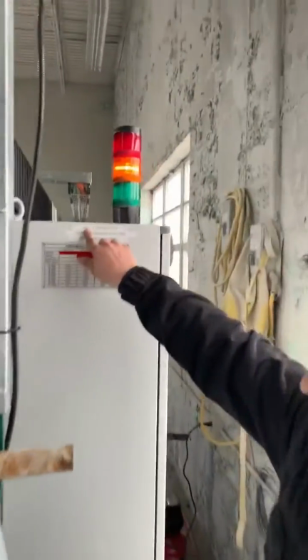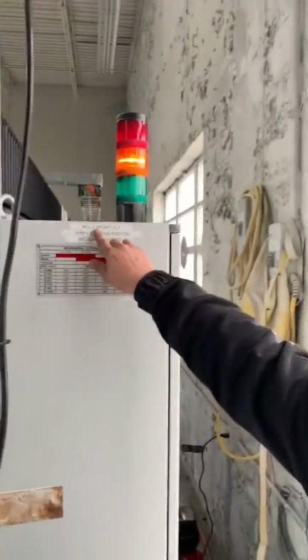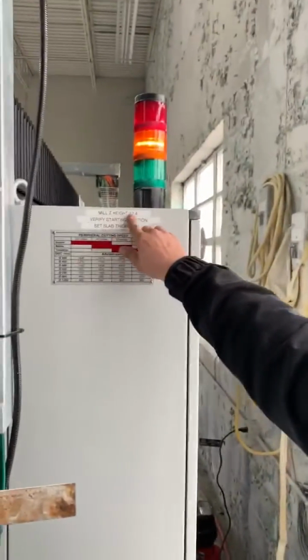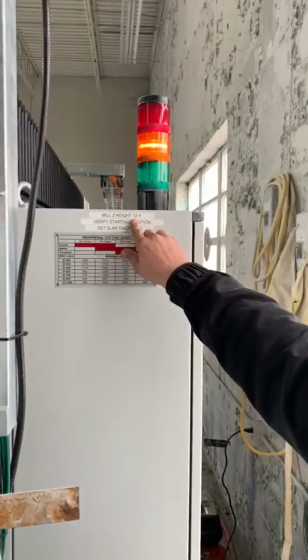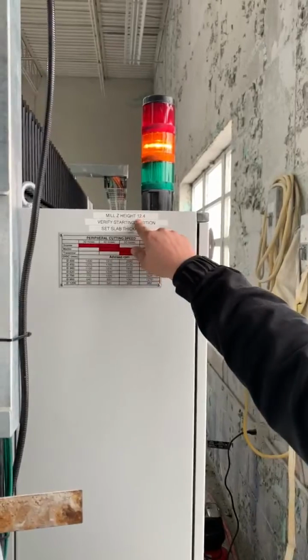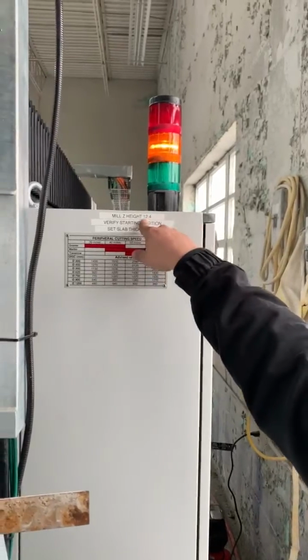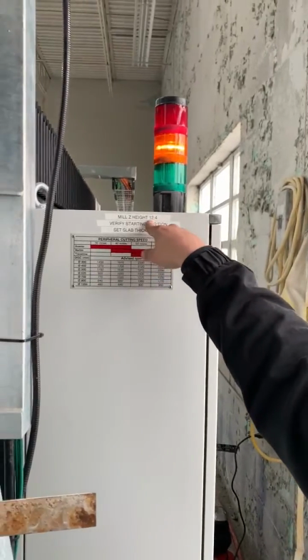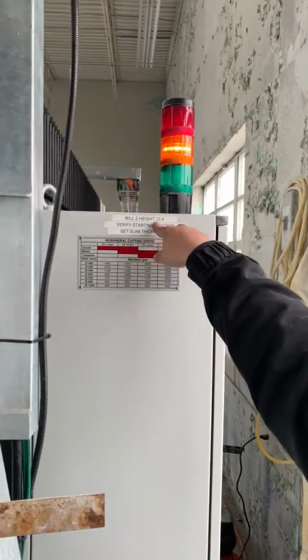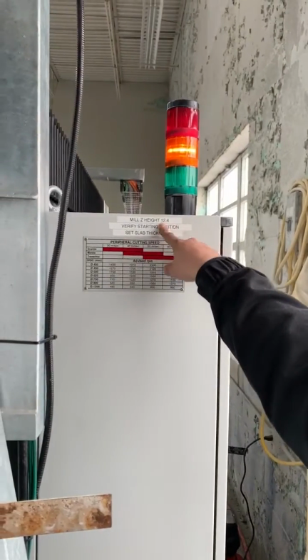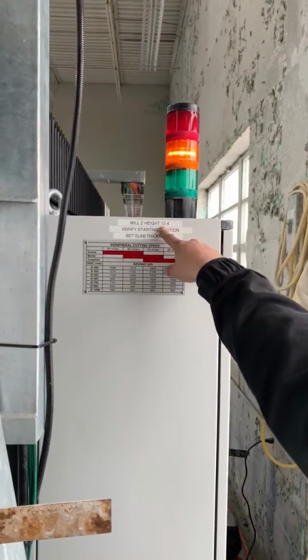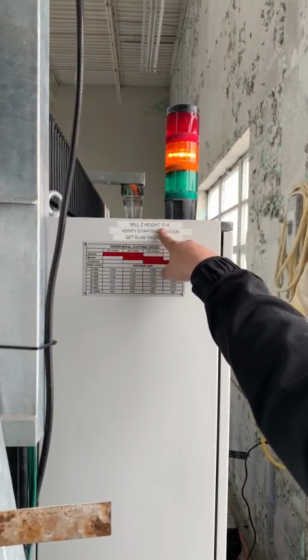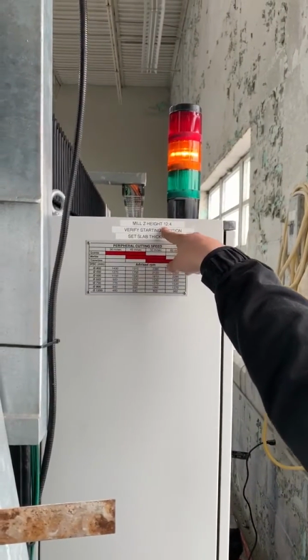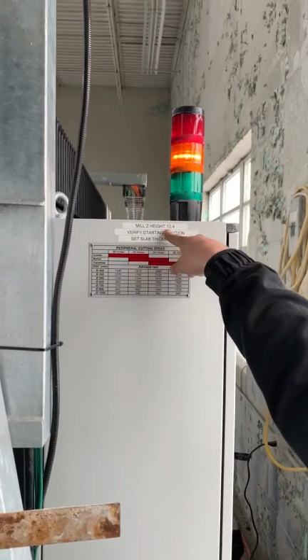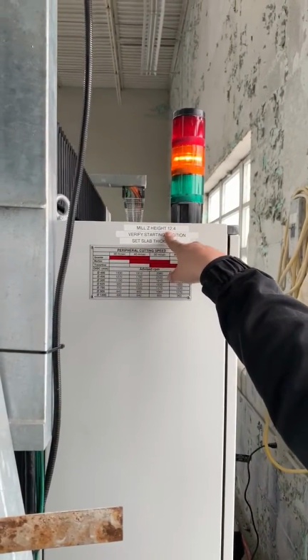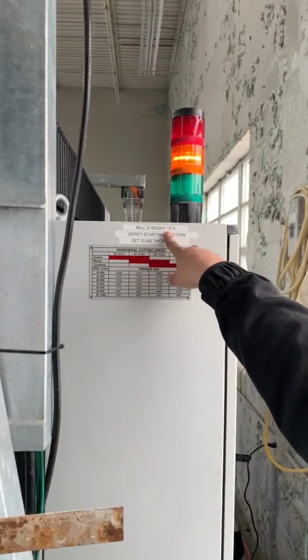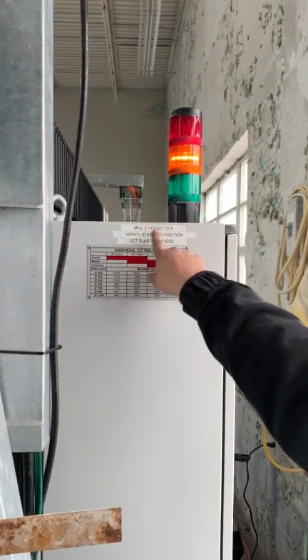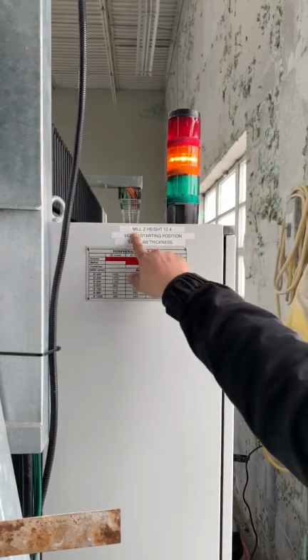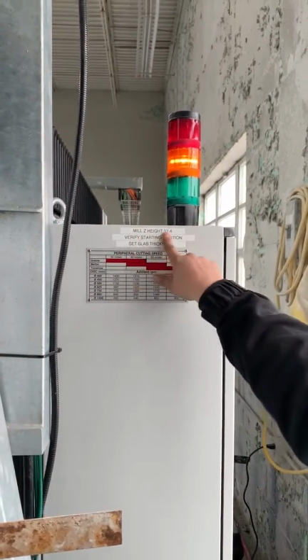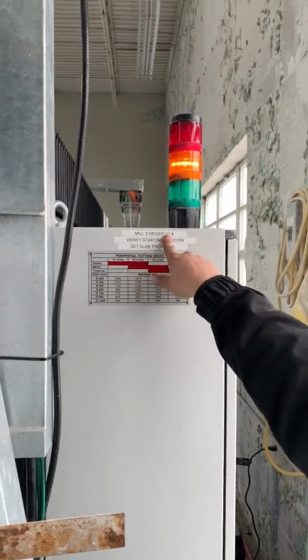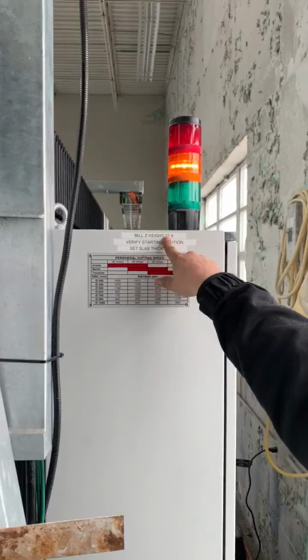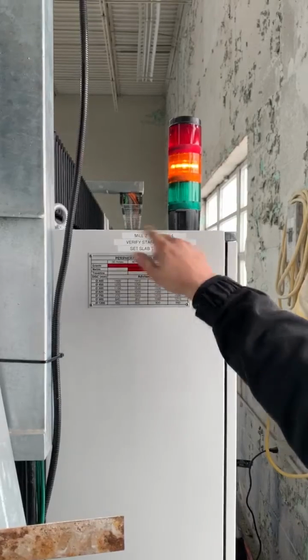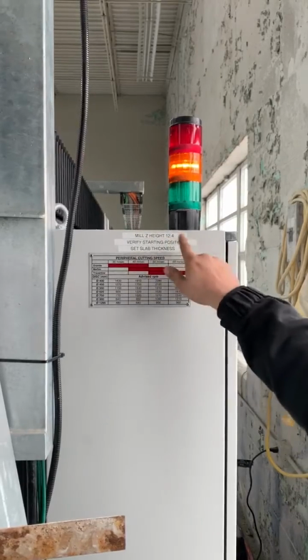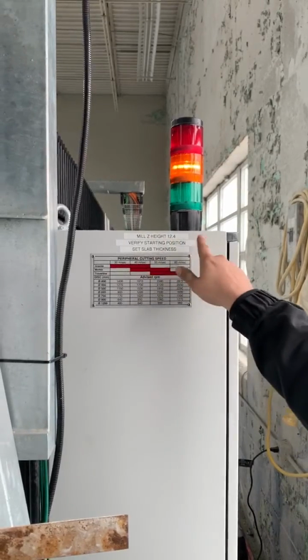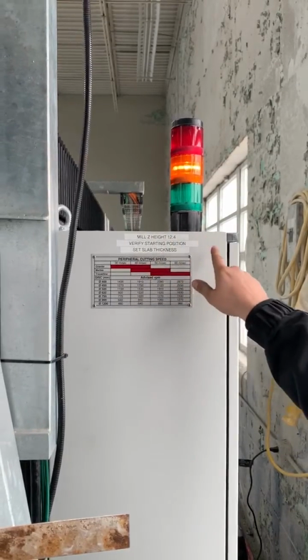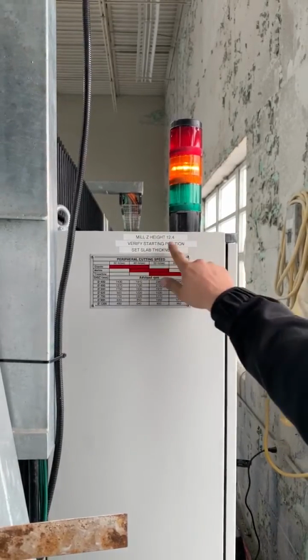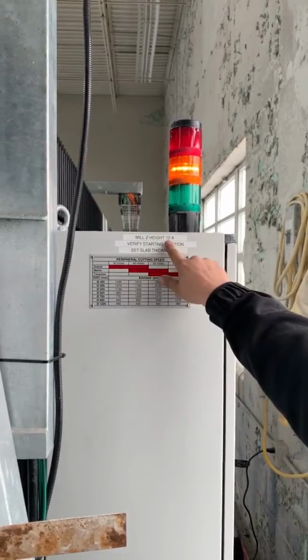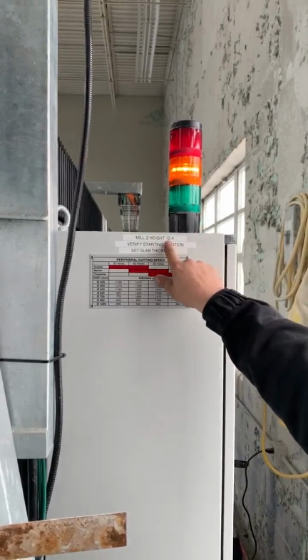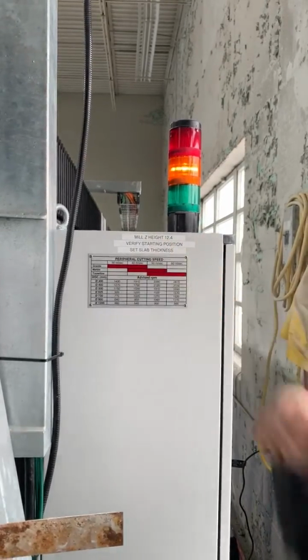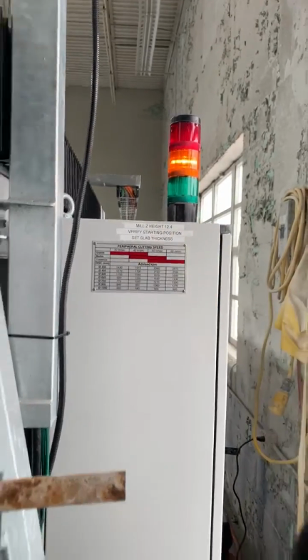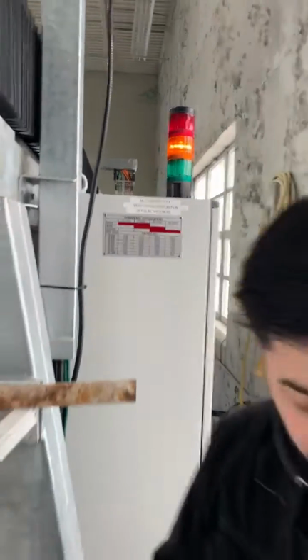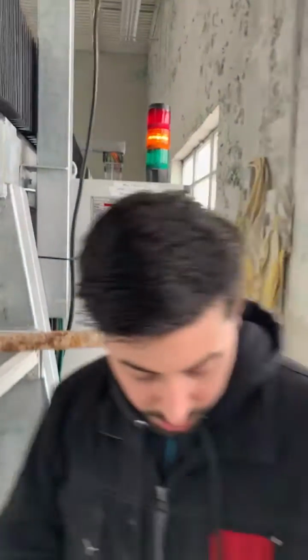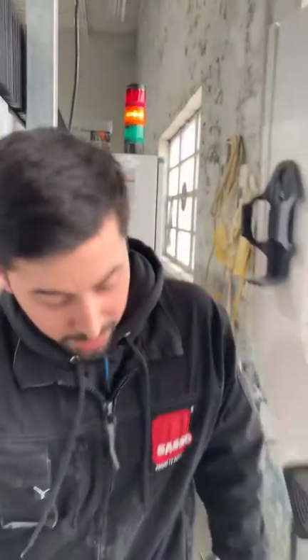Mill Z height — ours here is 12.4. Every machine is a little different, but you should write this down and just mill to the same height every time. So let's go back to our screen here.